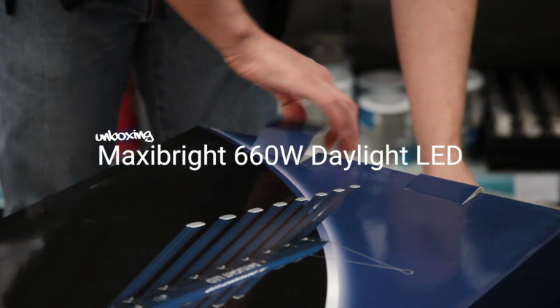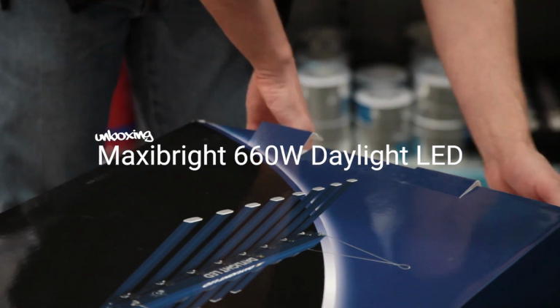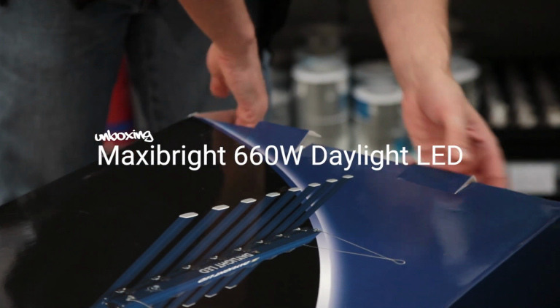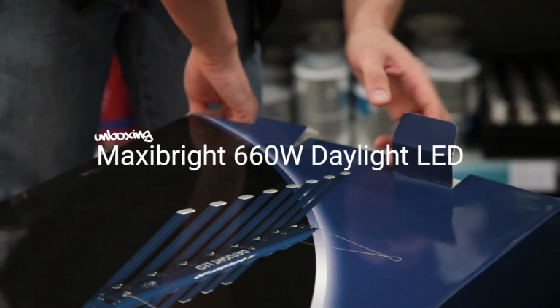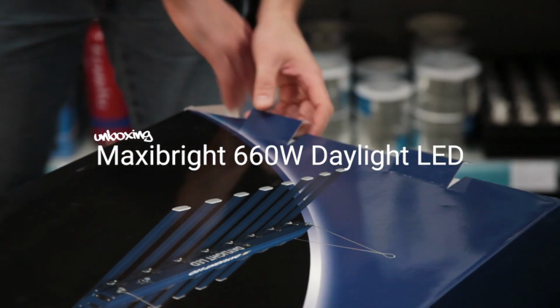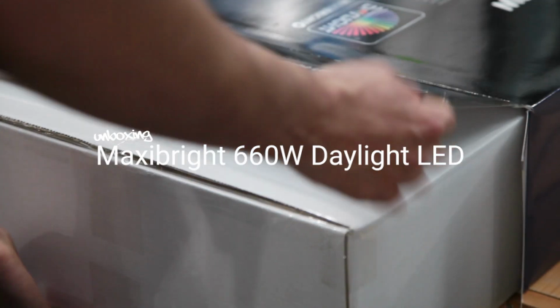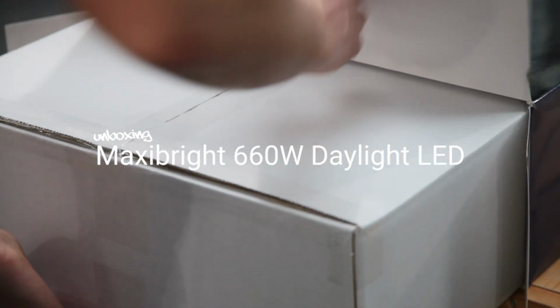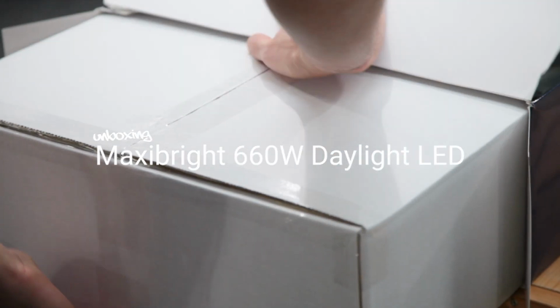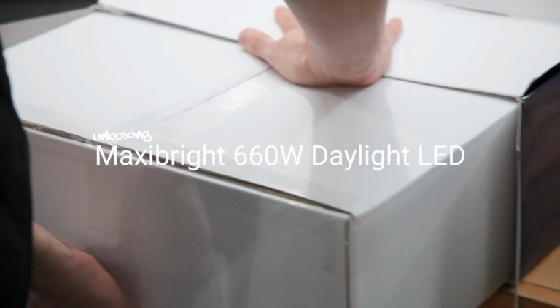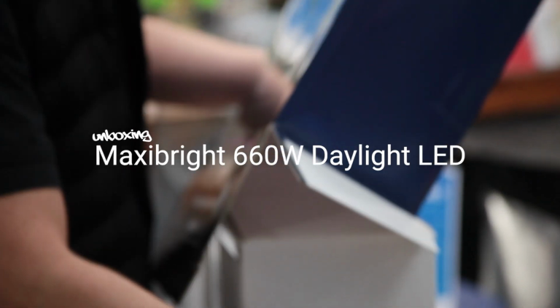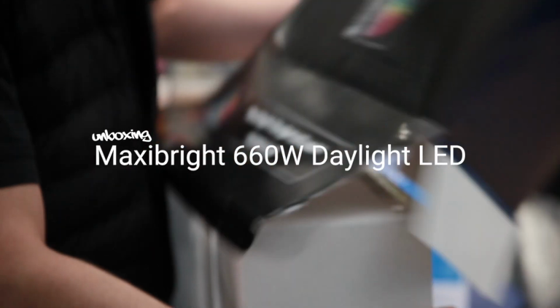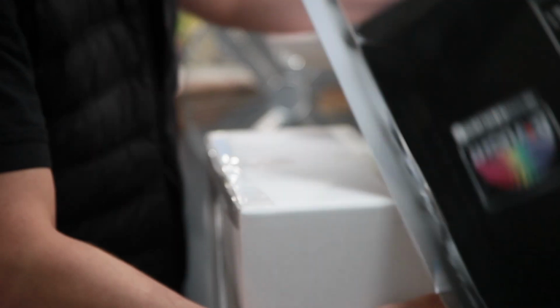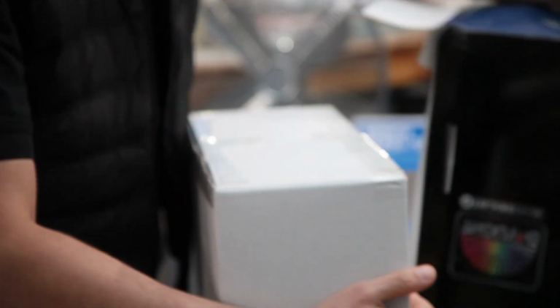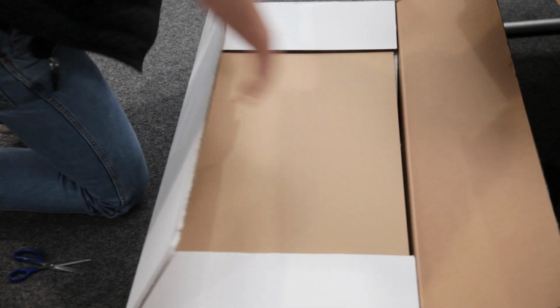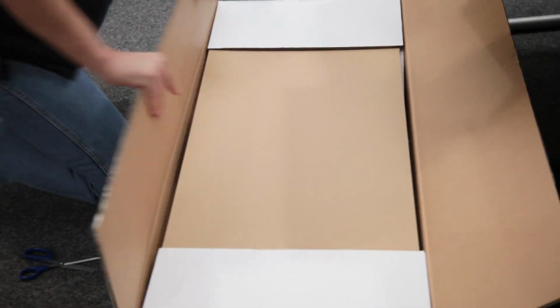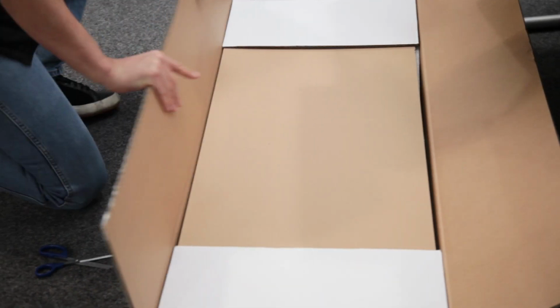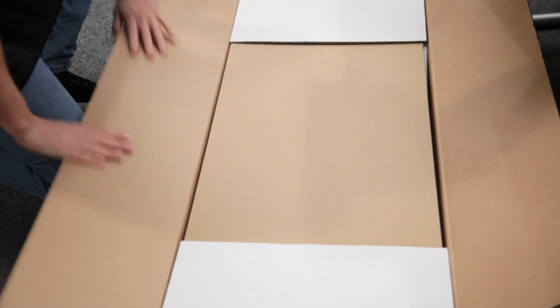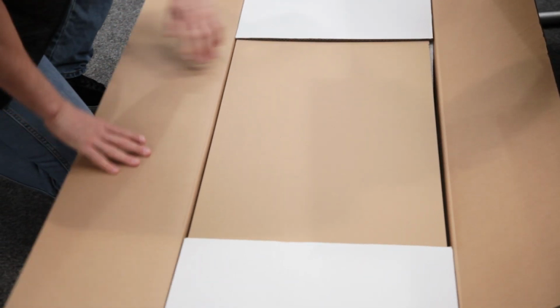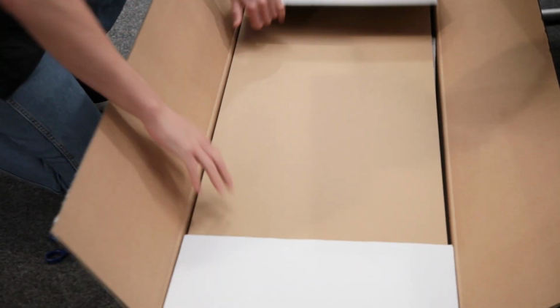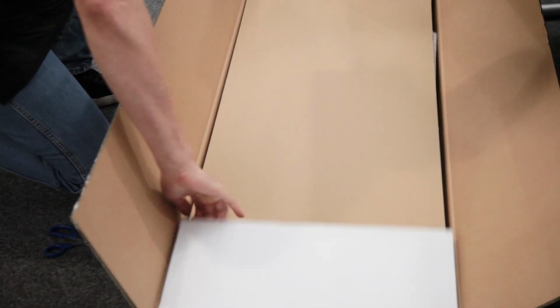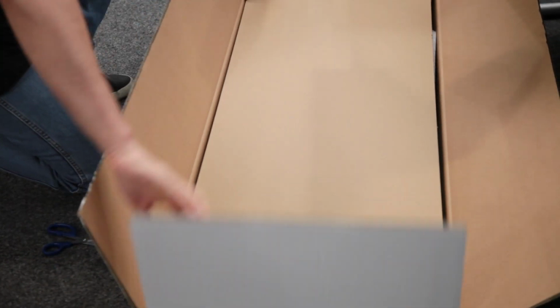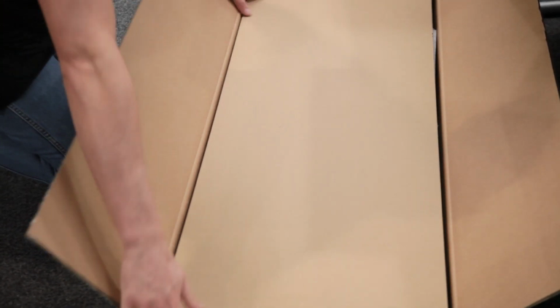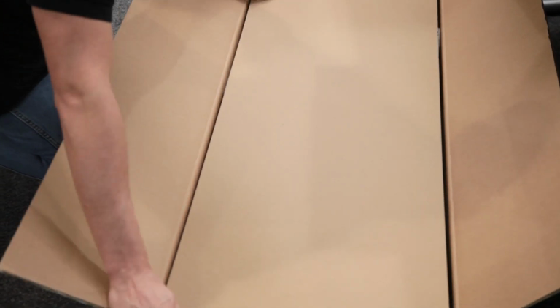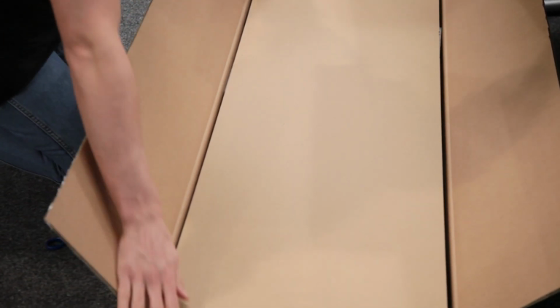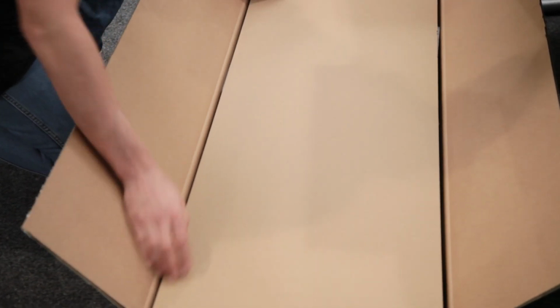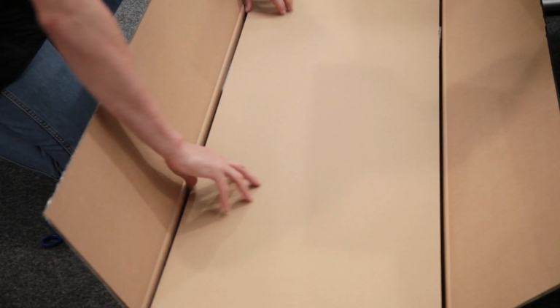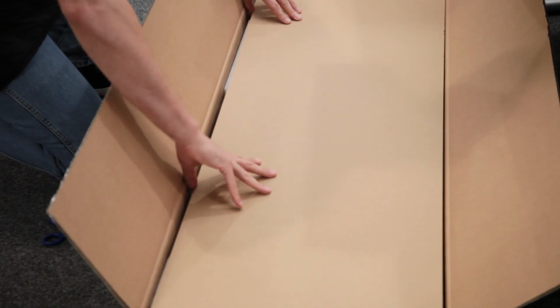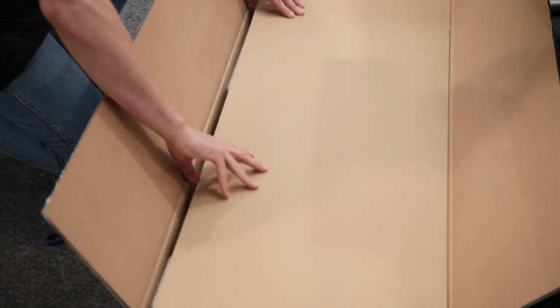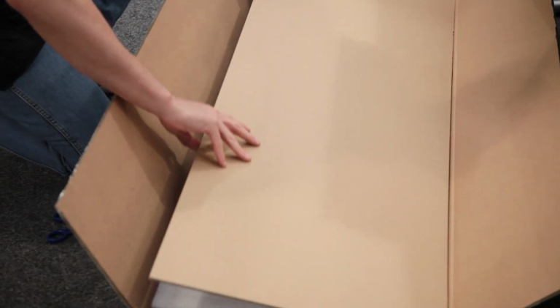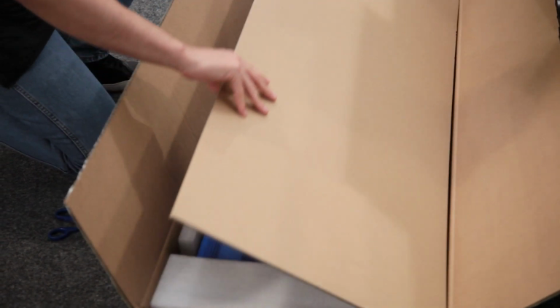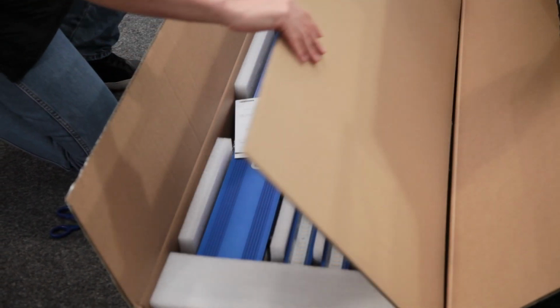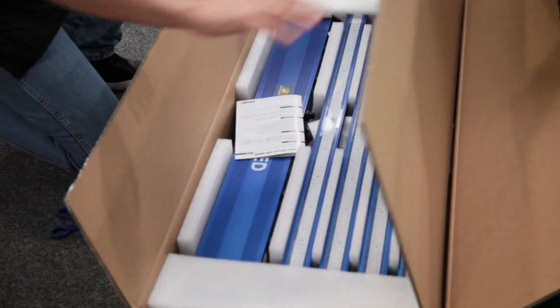Today we're unboxing the MaxiBright 660W Daylight LED. One of the first things you'll notice is that it comes in a nice, well-presented box that's easy to ship, unlike similar grow lights out there that require pallet deliveries.